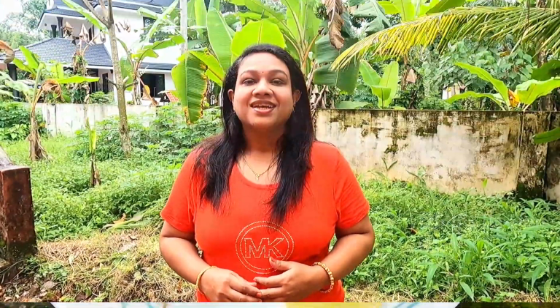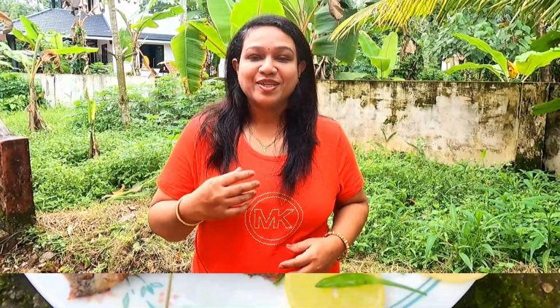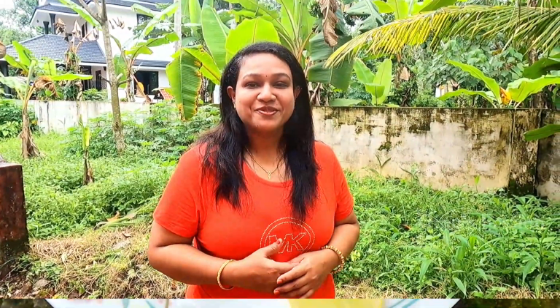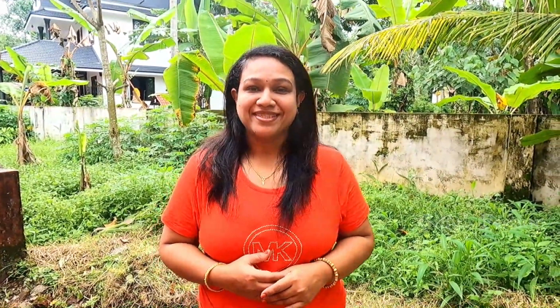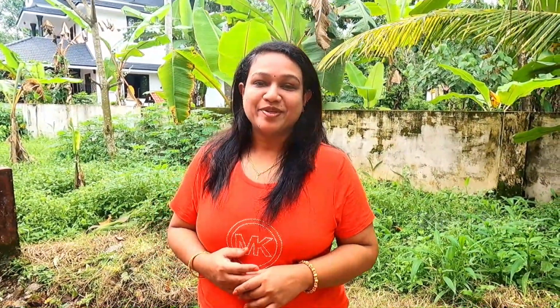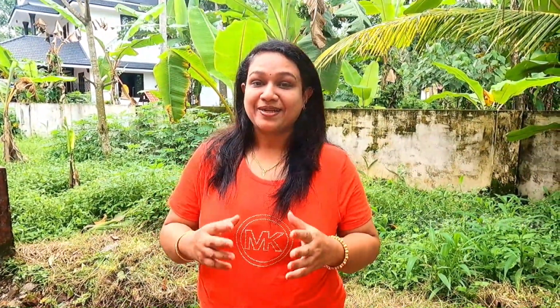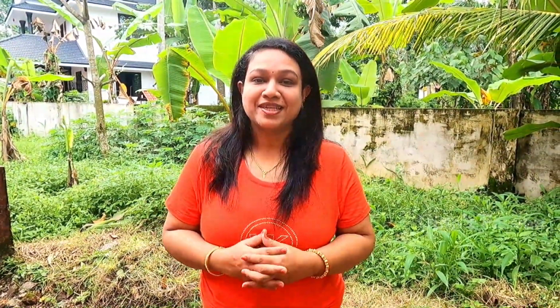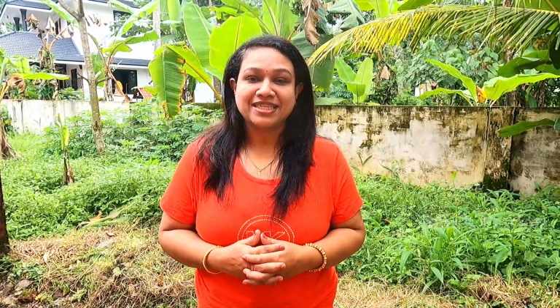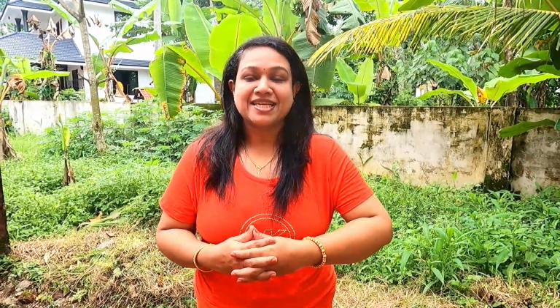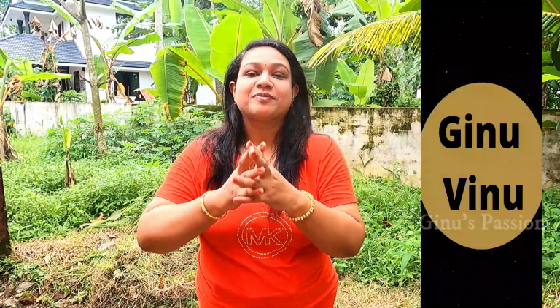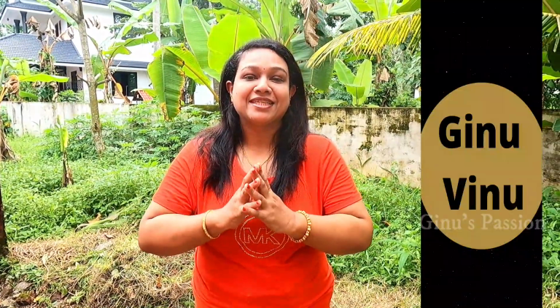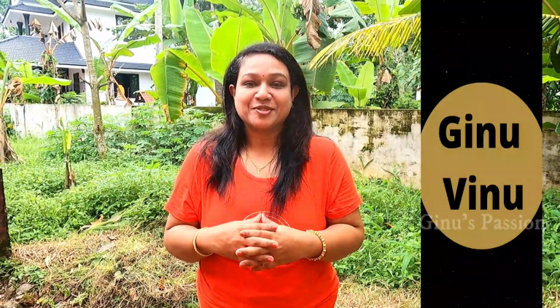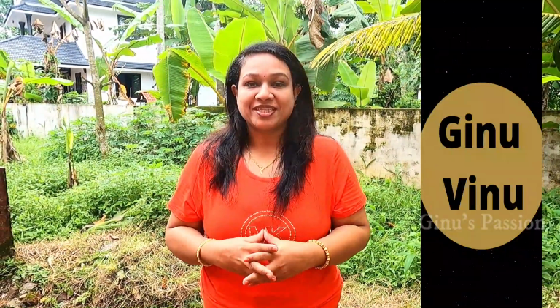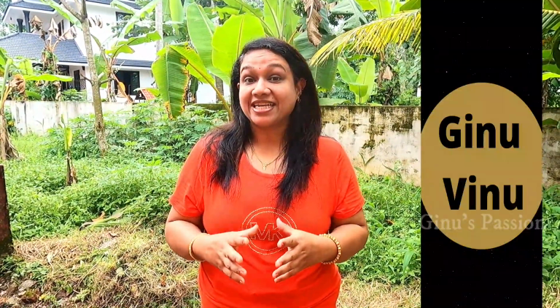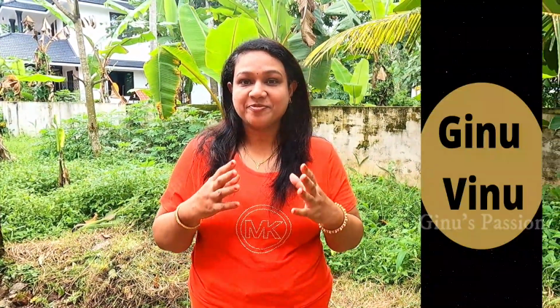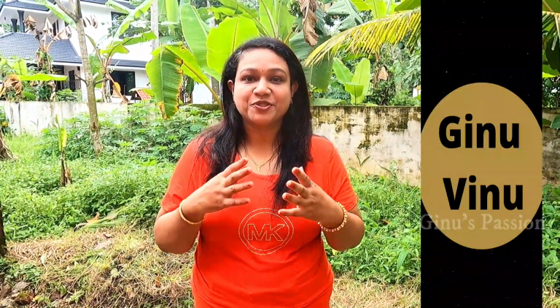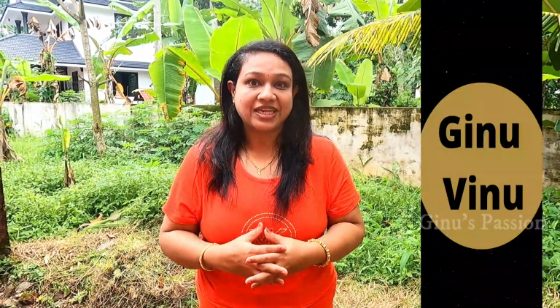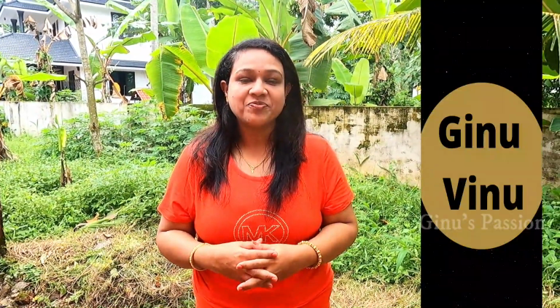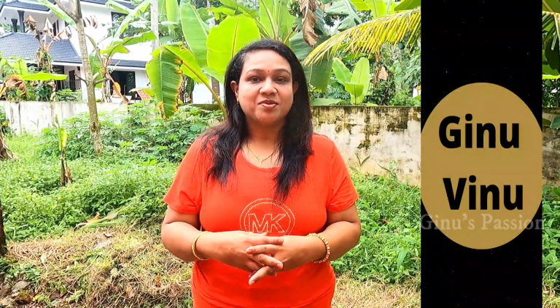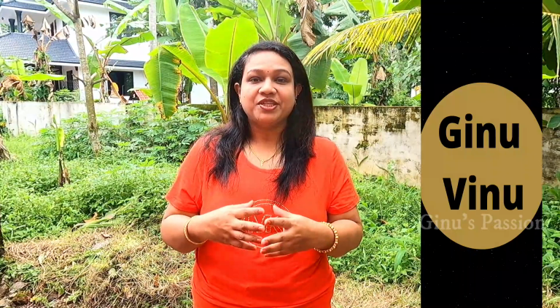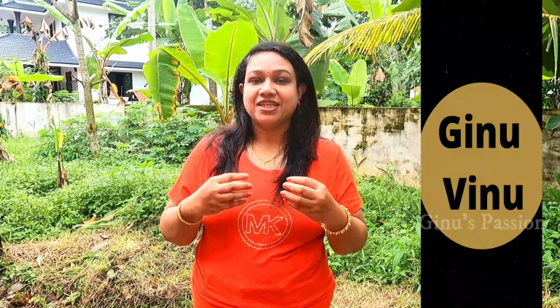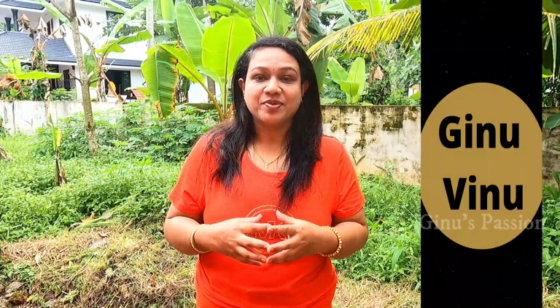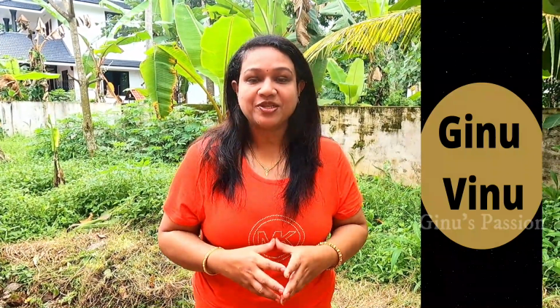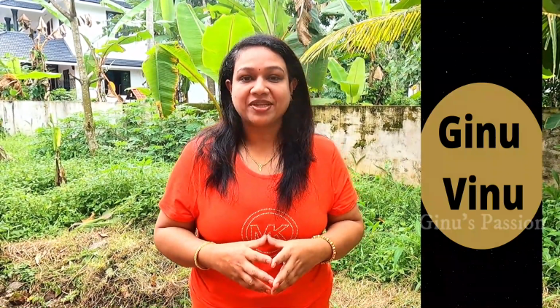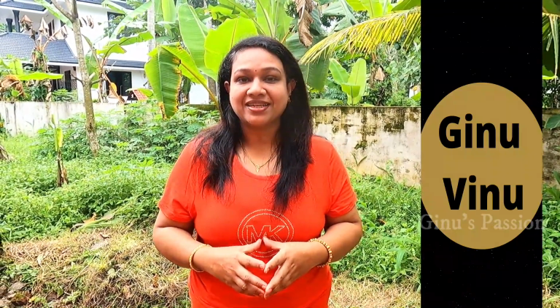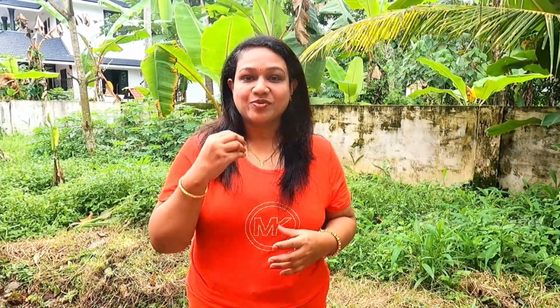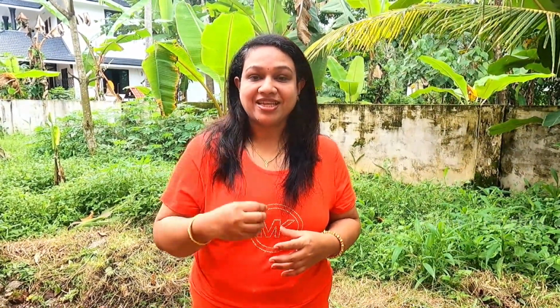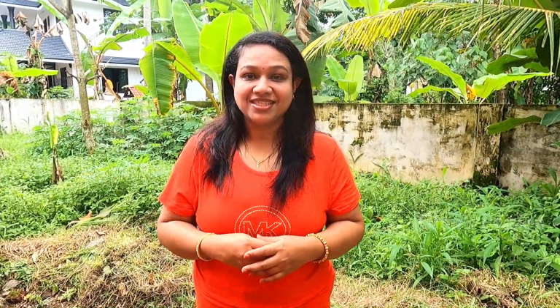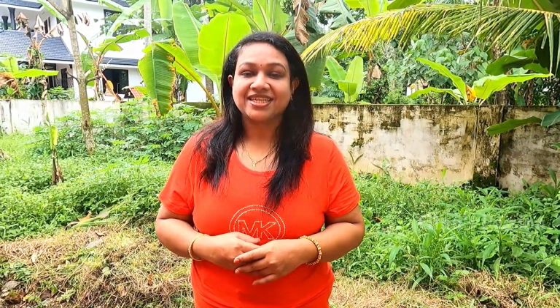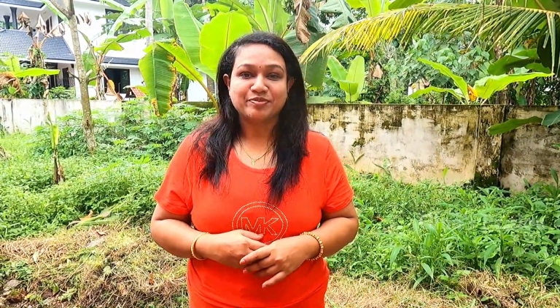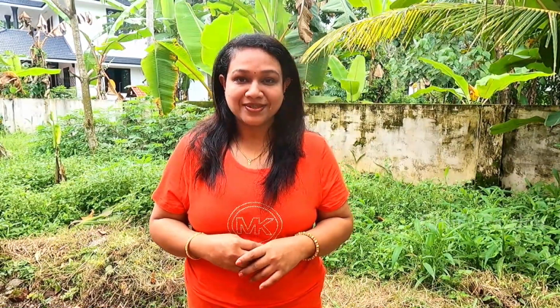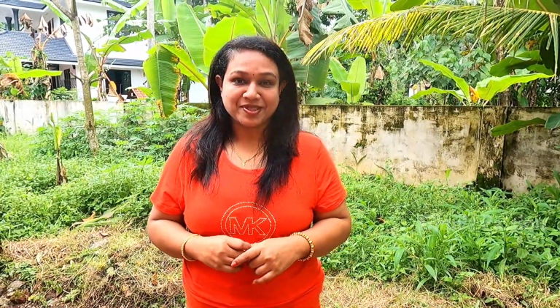Hi, welcome to Jino's Passion. Today we are going to prepare a great recipe. The recipe is the Kanthari Beetroot Fish Fry. If you skip this video, please like and share. If you like this channel, please subscribe.